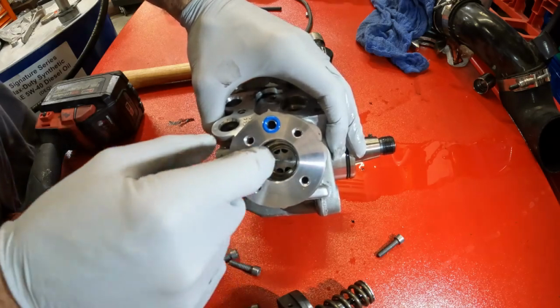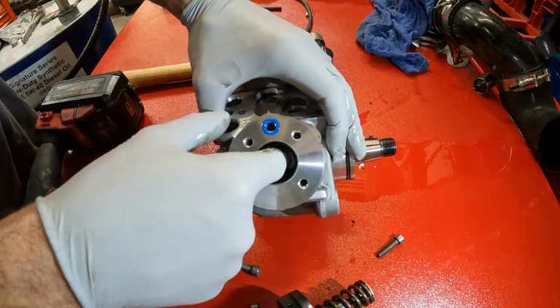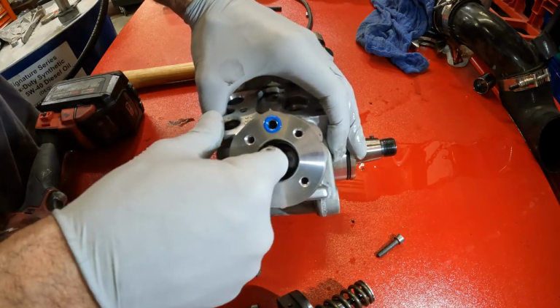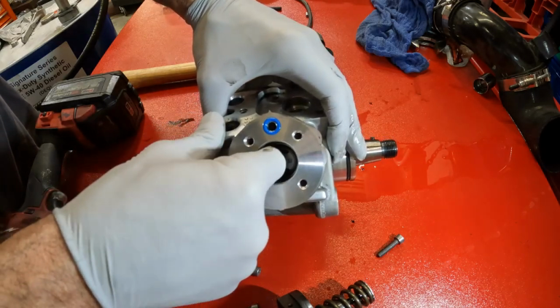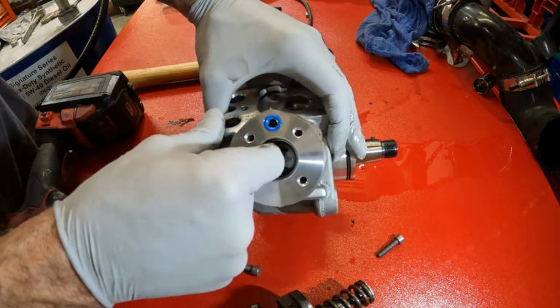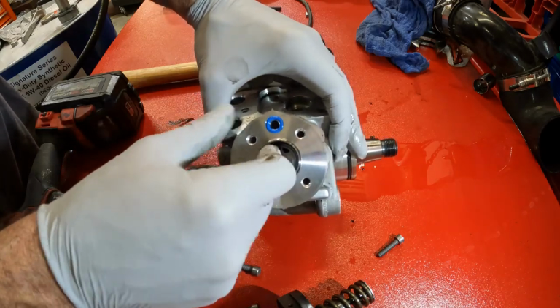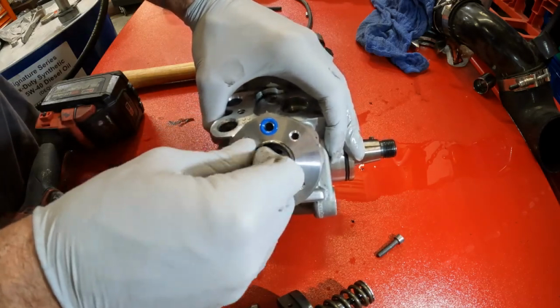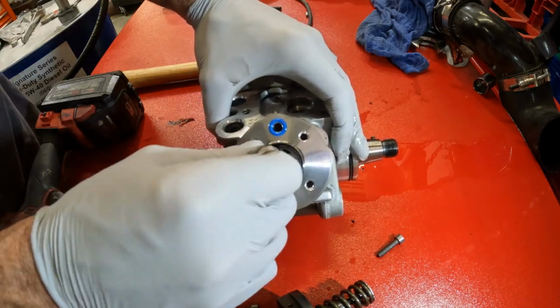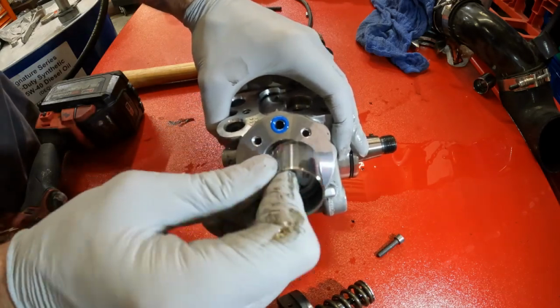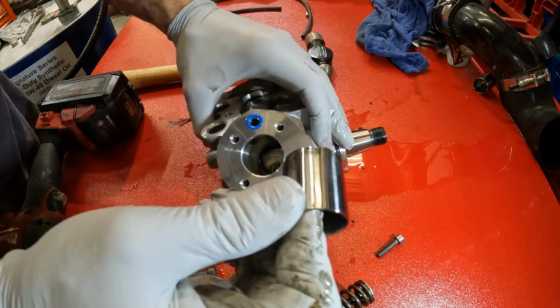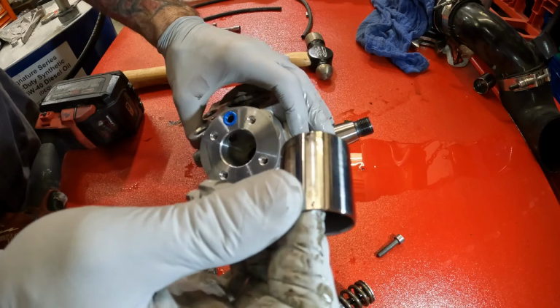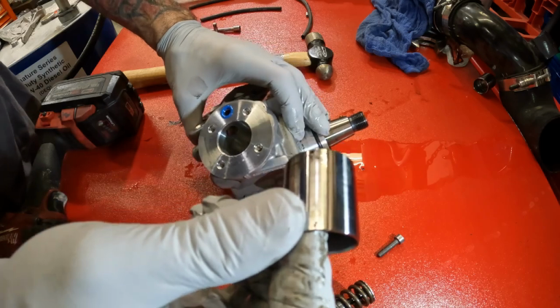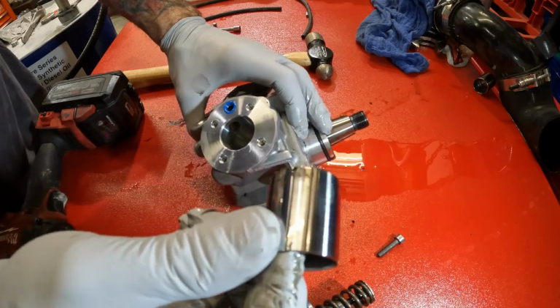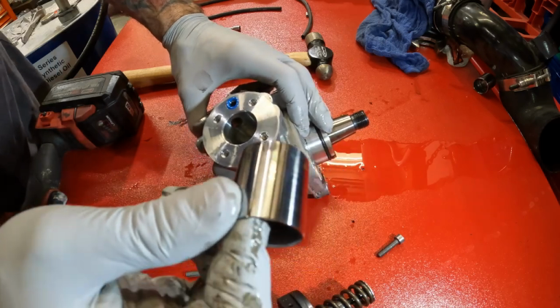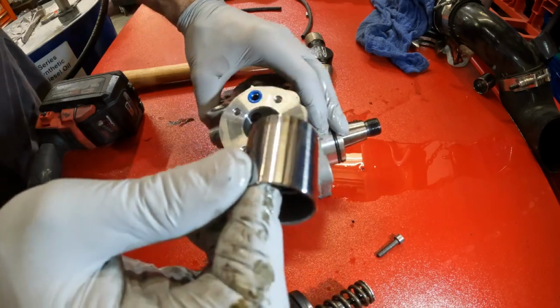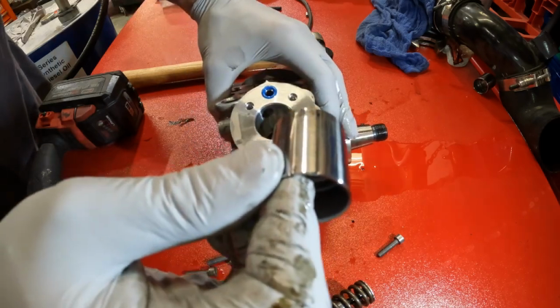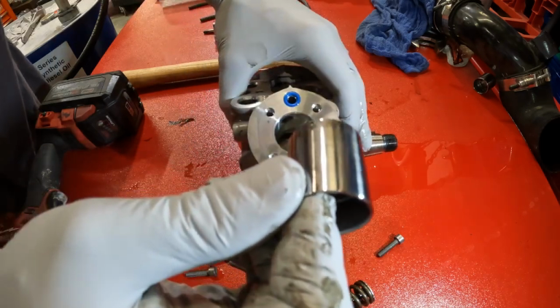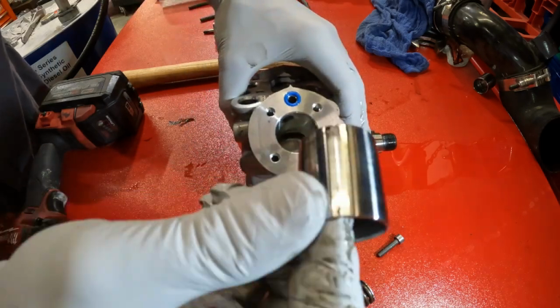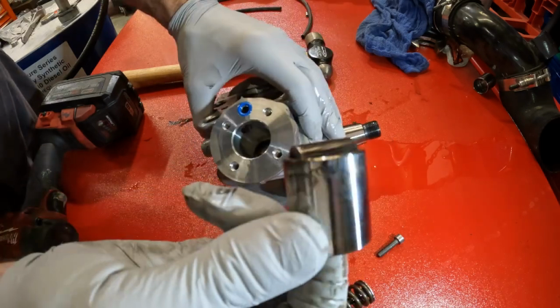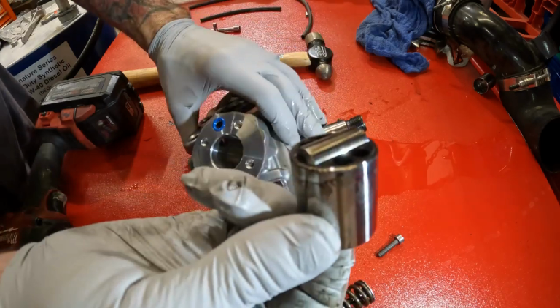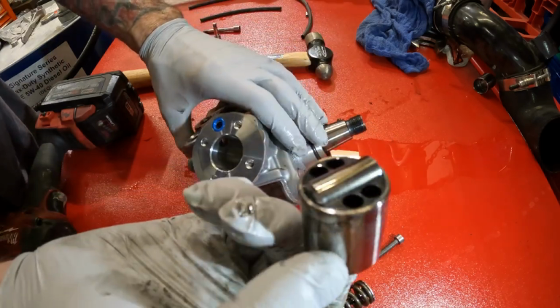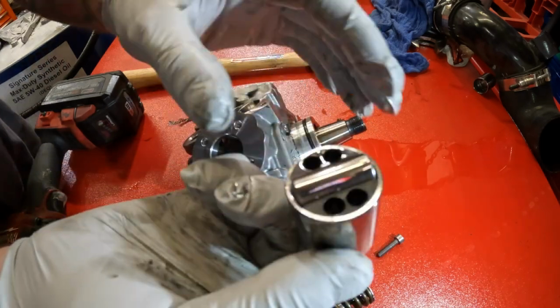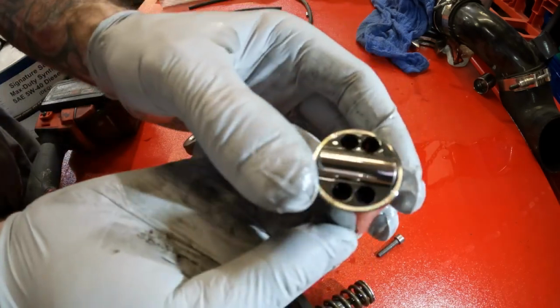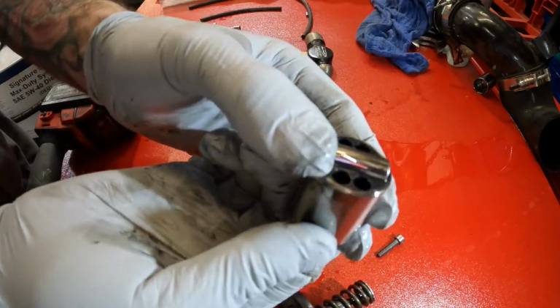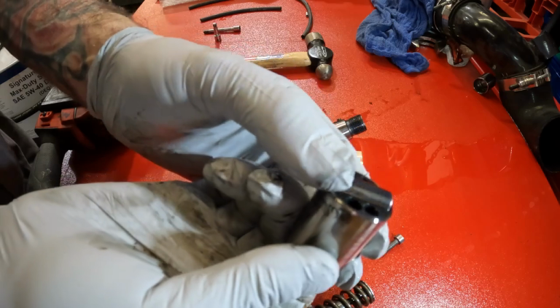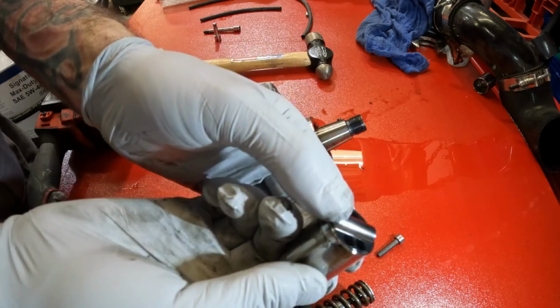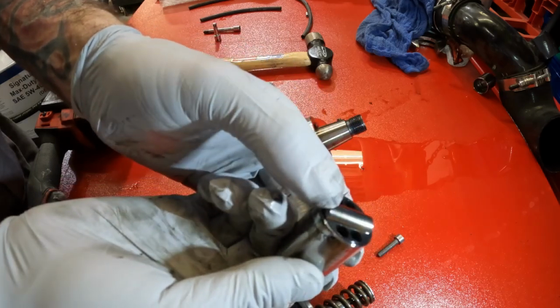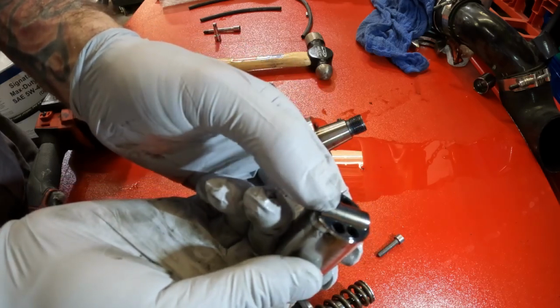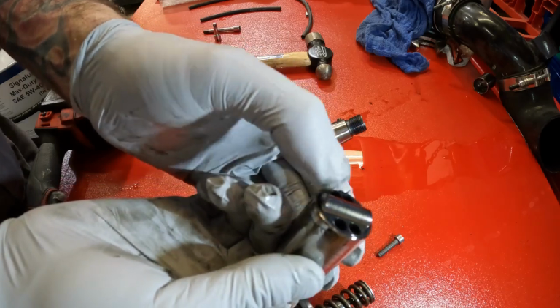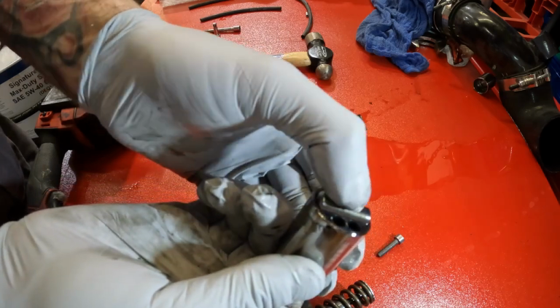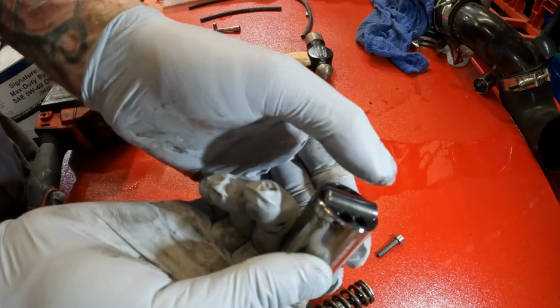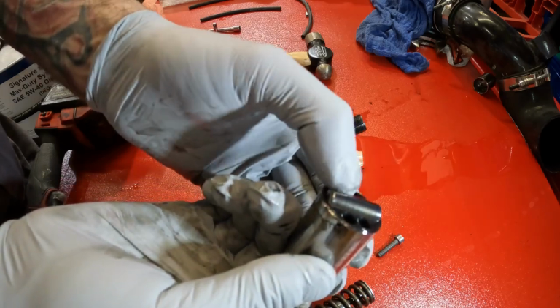This one looks like it turned just a little bit. I pulled that straight out and it looked like it turned slightly. It's got a little bit of wear on it too.